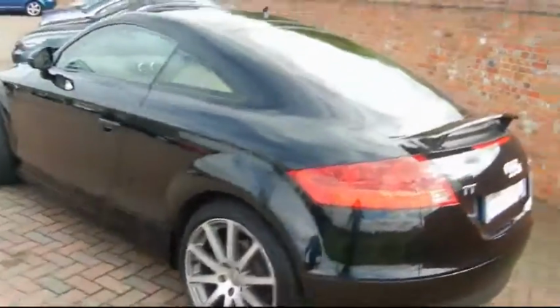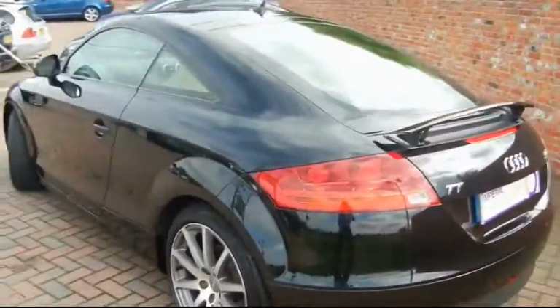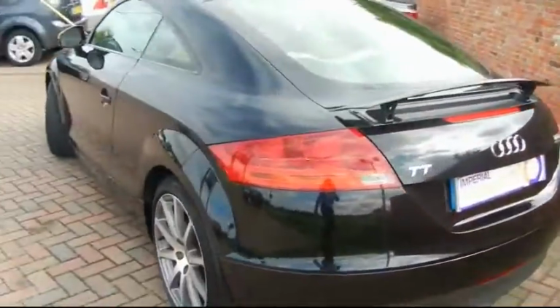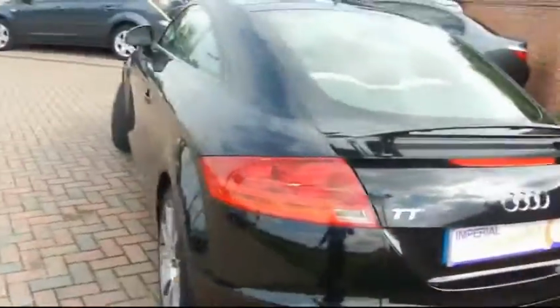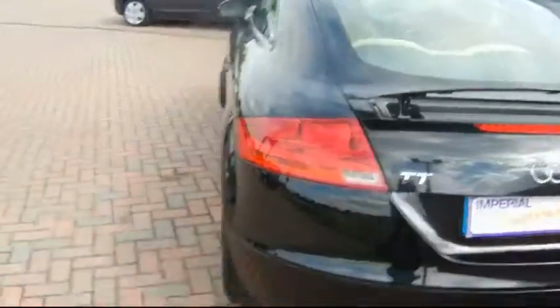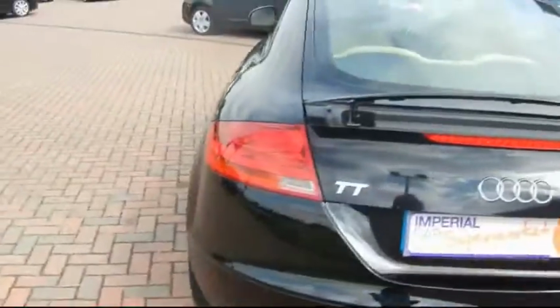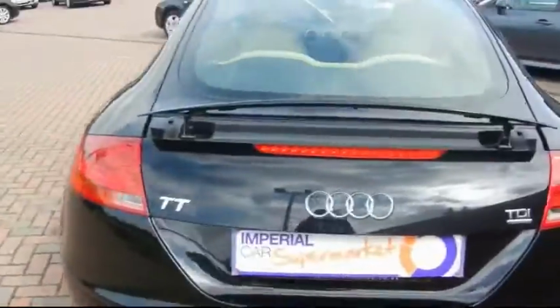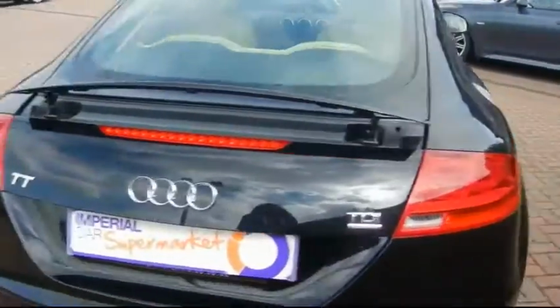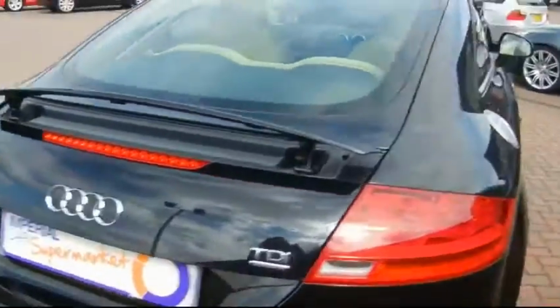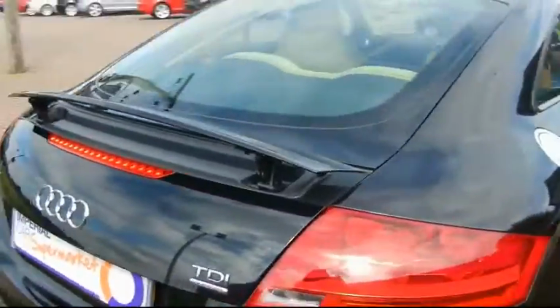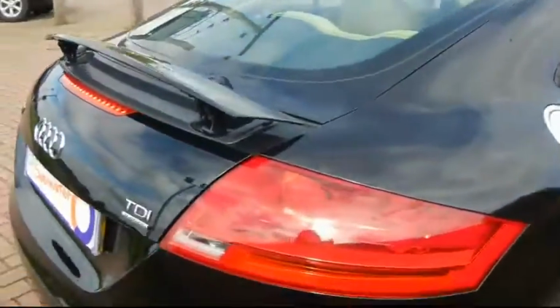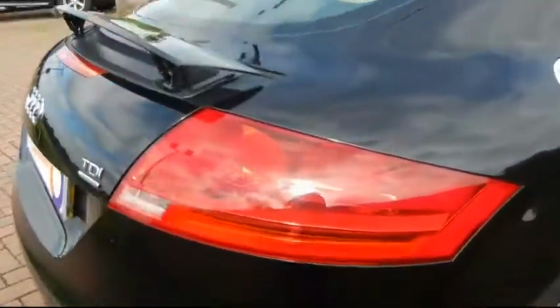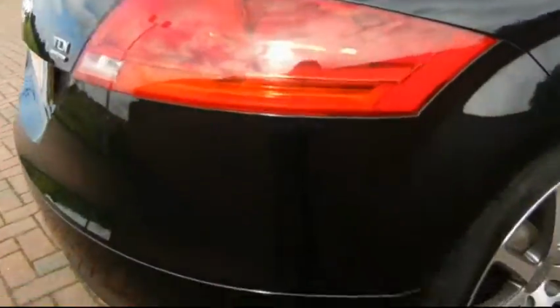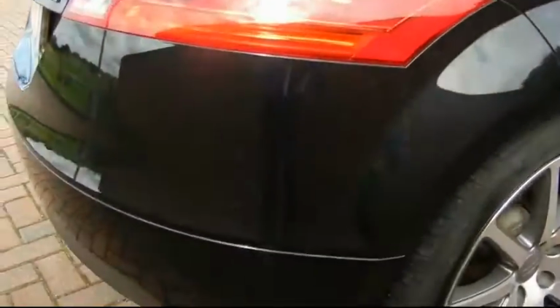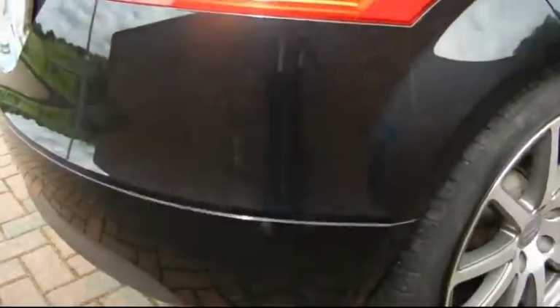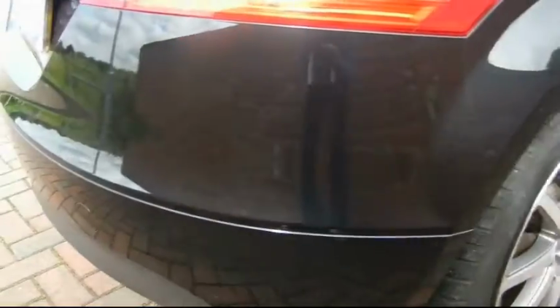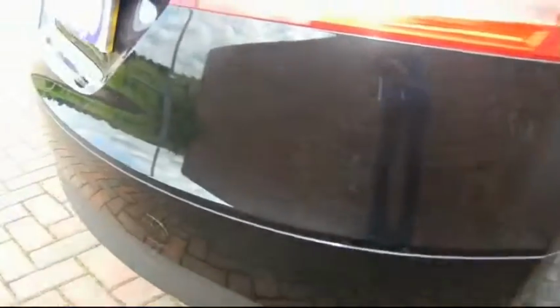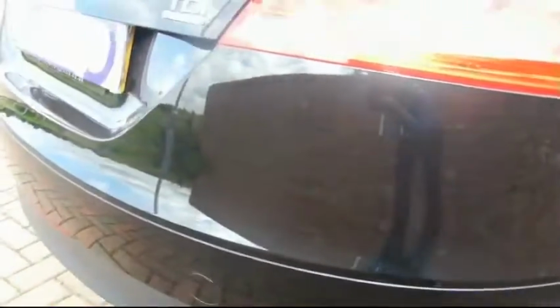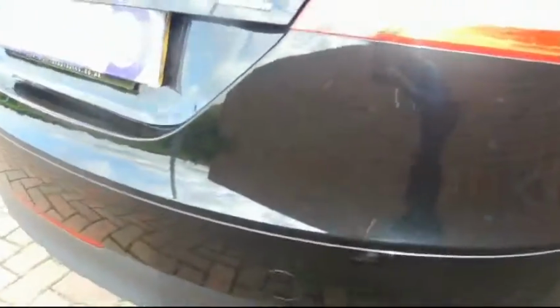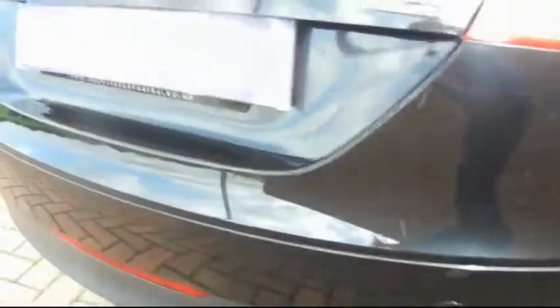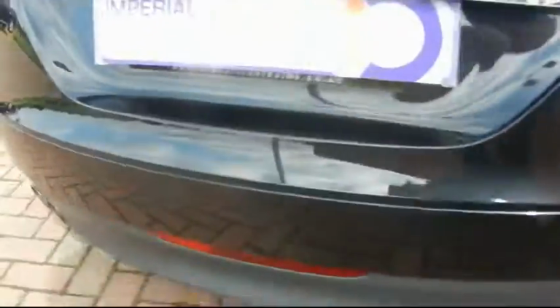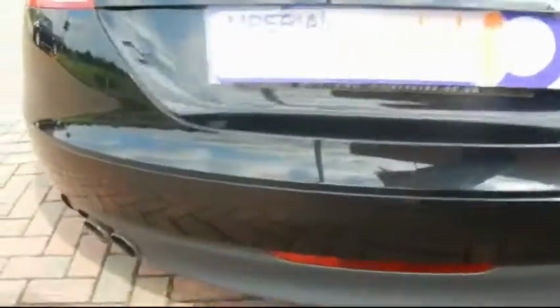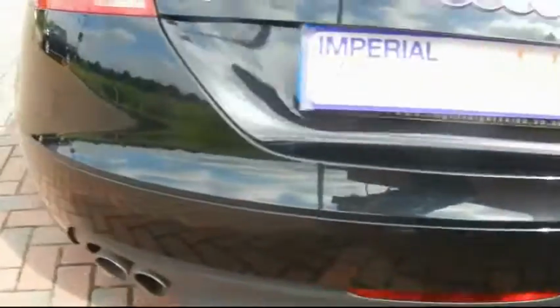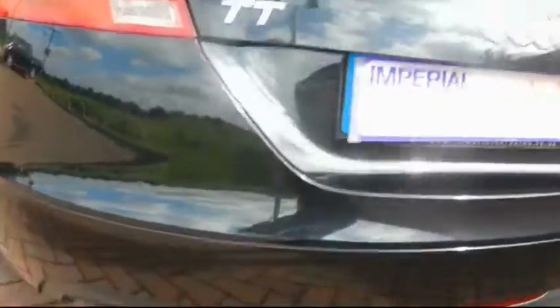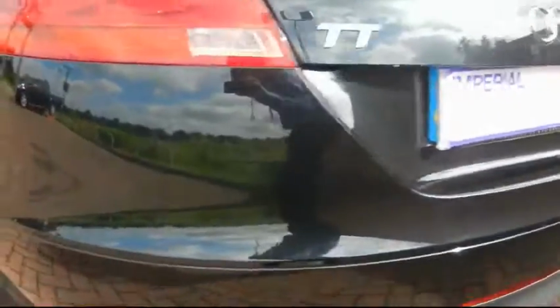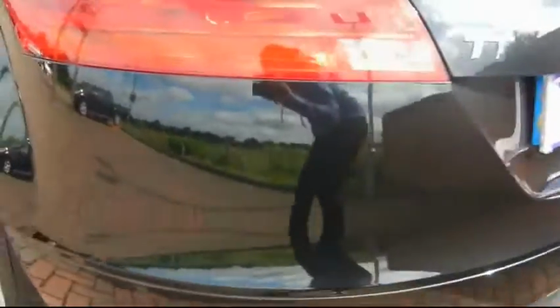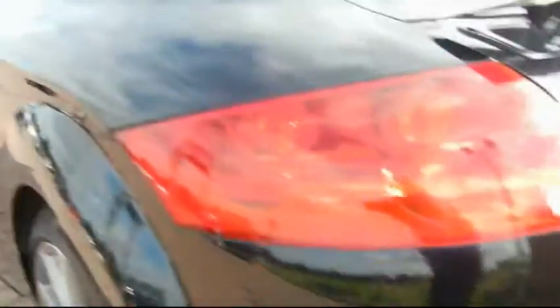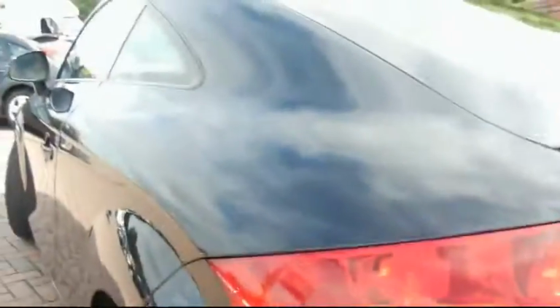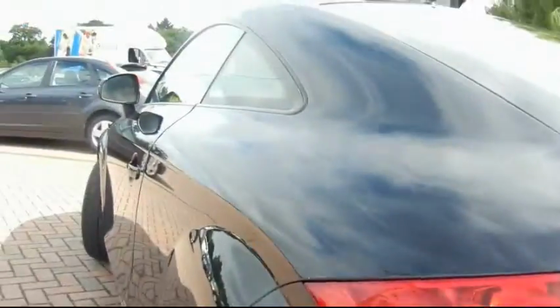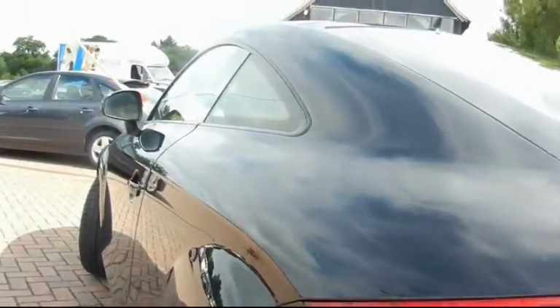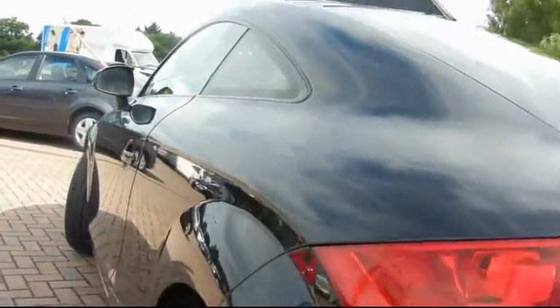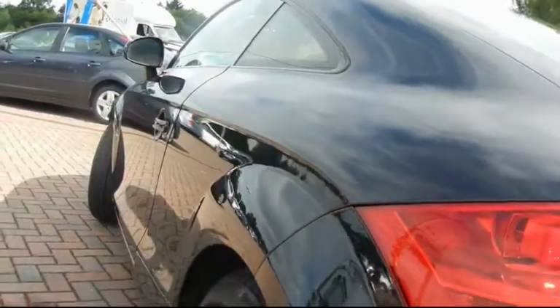I'm just going to show you around the outside first so you can get a good idea what the overall condition is like. If I take you from here you'll see there's no bumper scuffs. If you look down the side of the car you'll see that there's no dents.